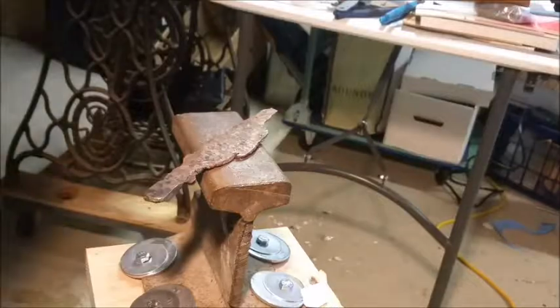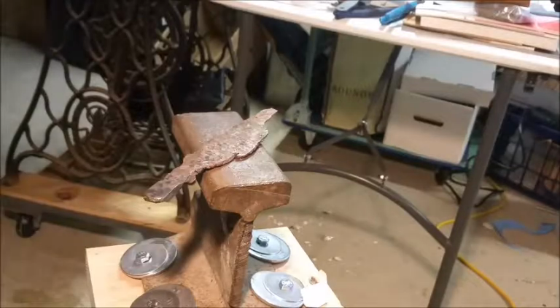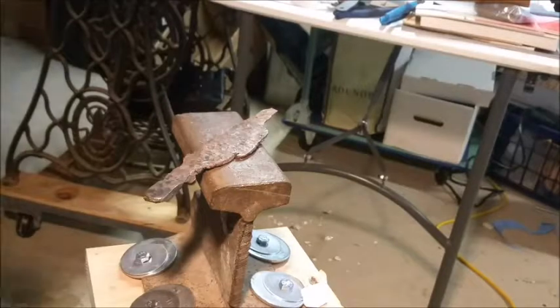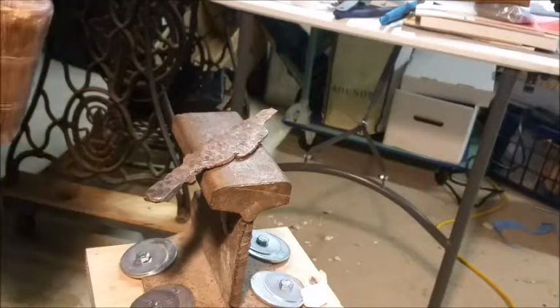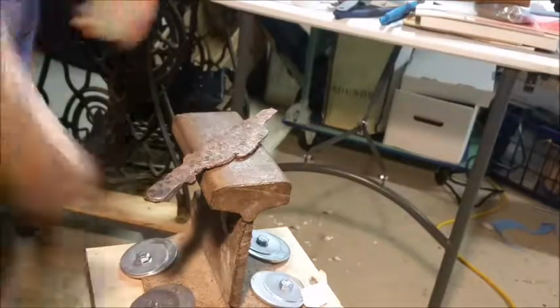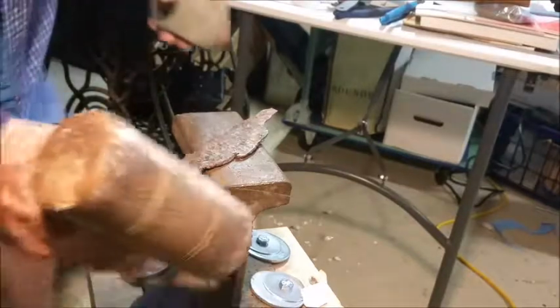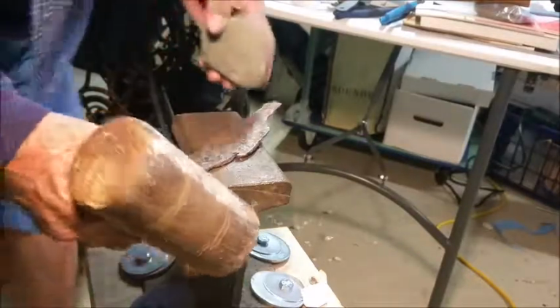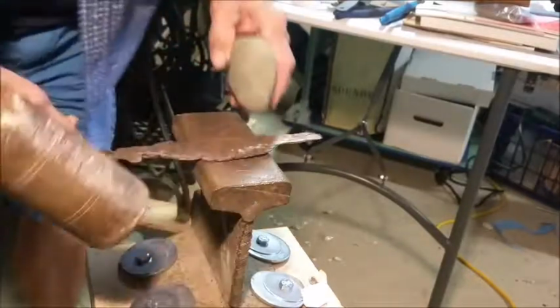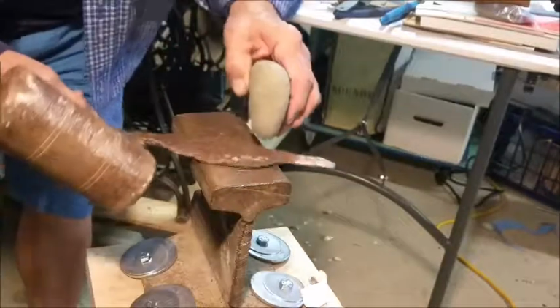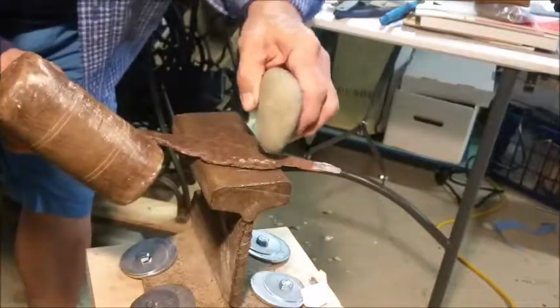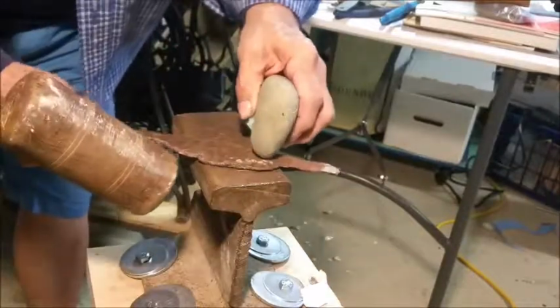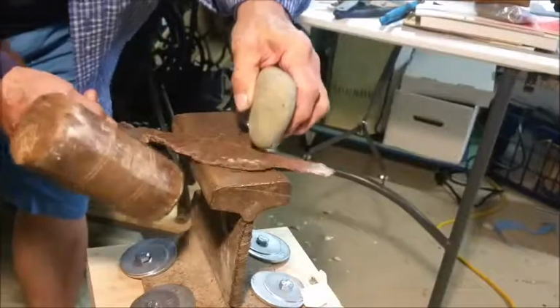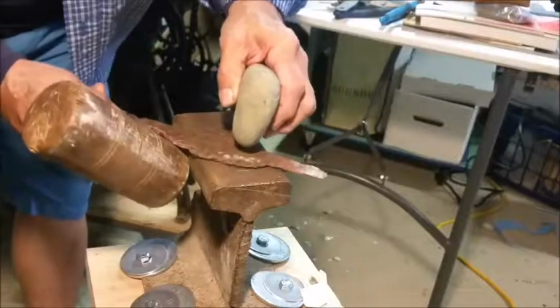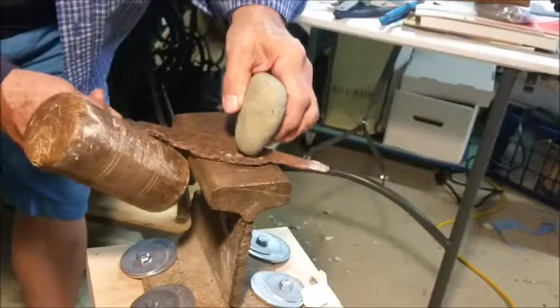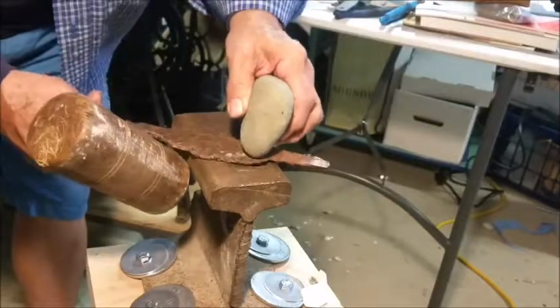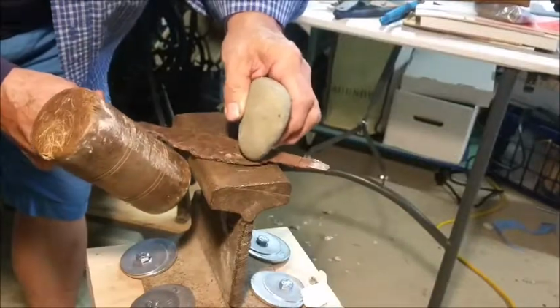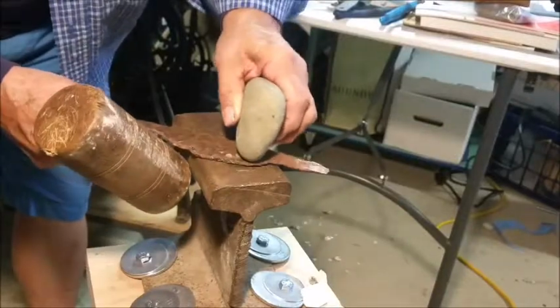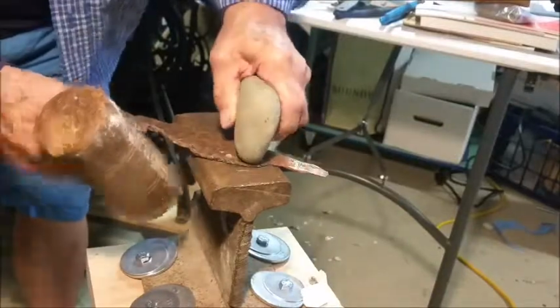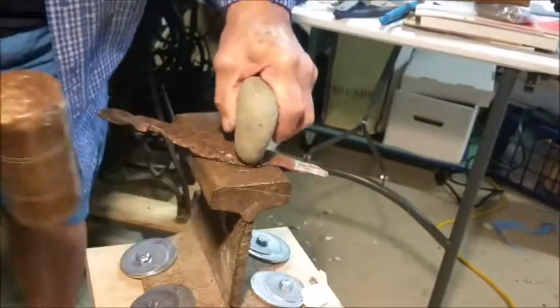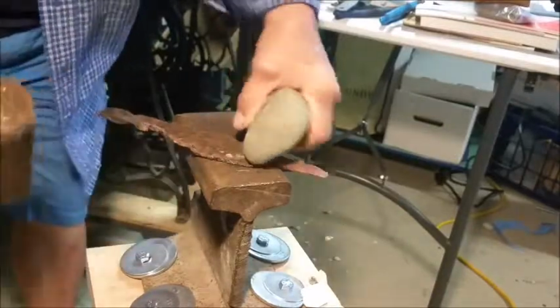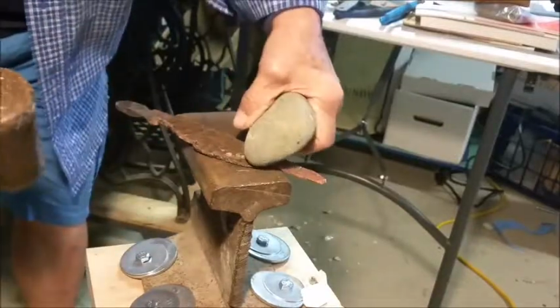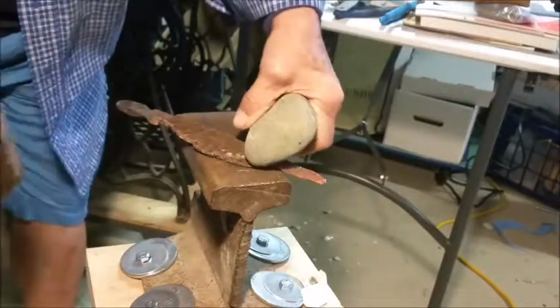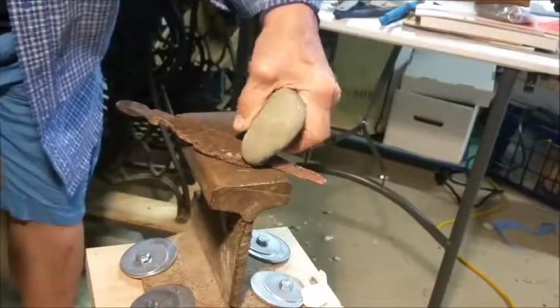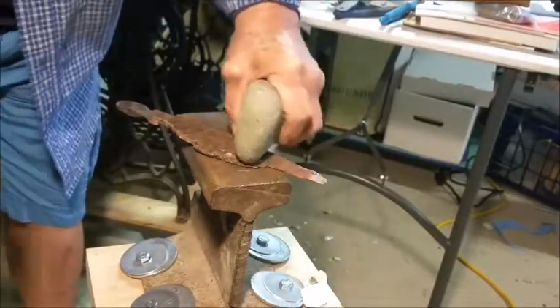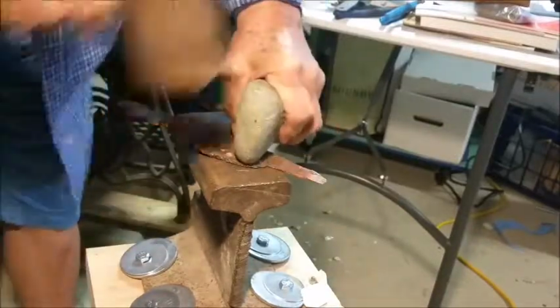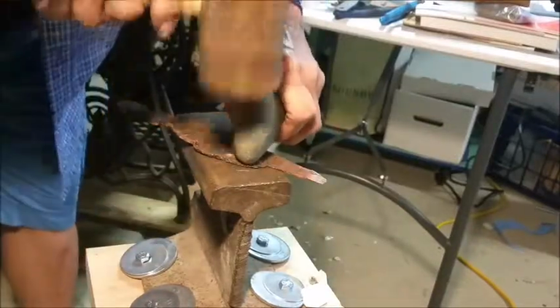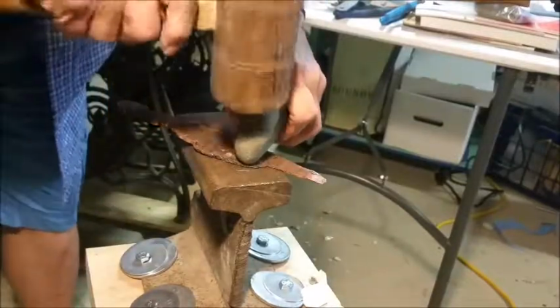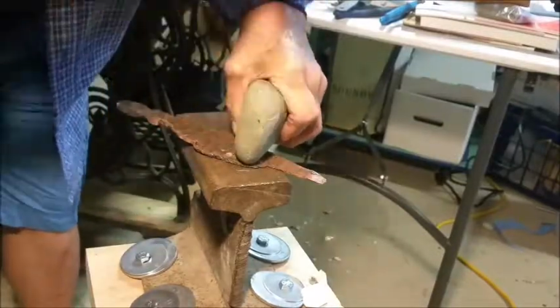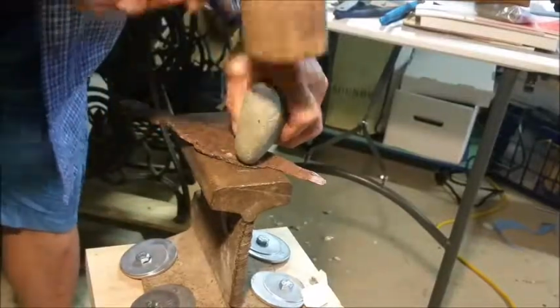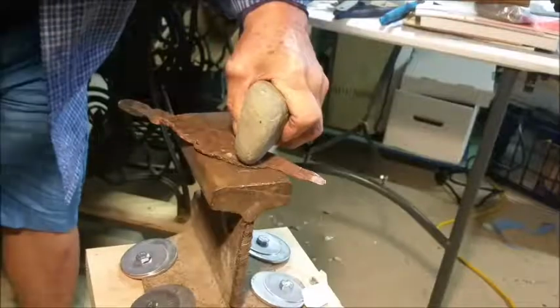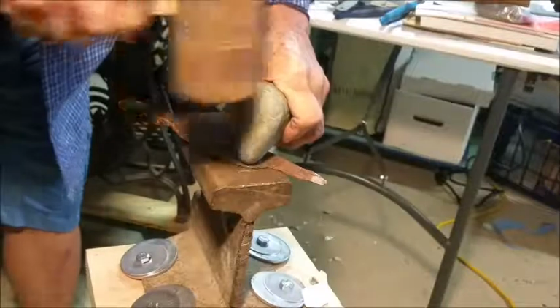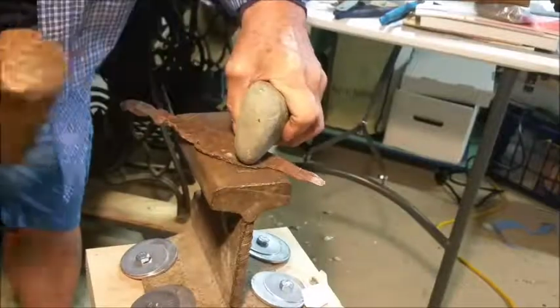Copper pounding, indirect percussion — one possible method: a hammer stone and a wooden fabricator.